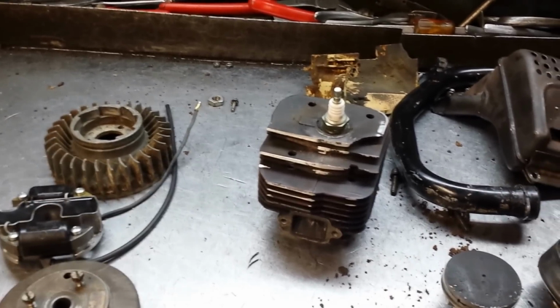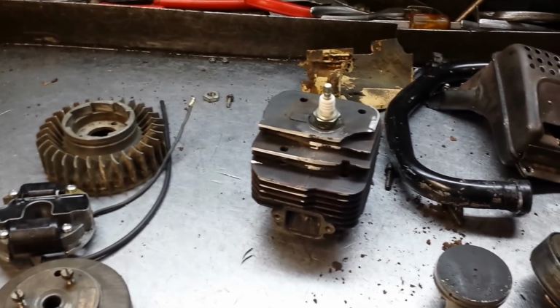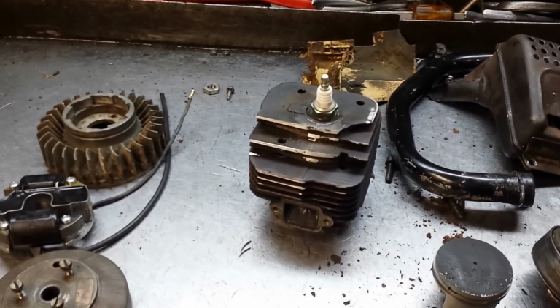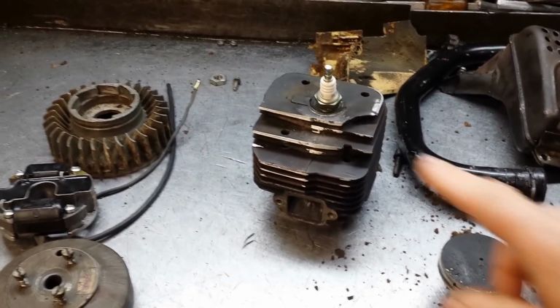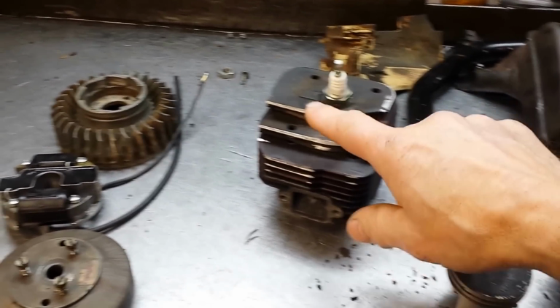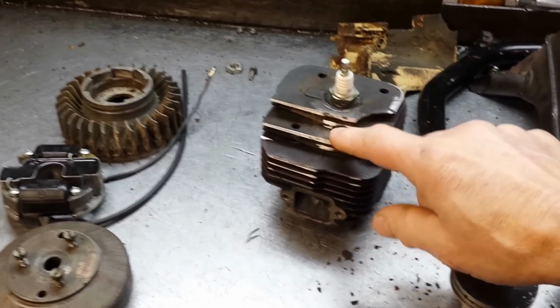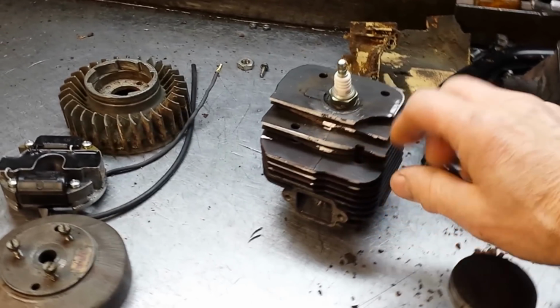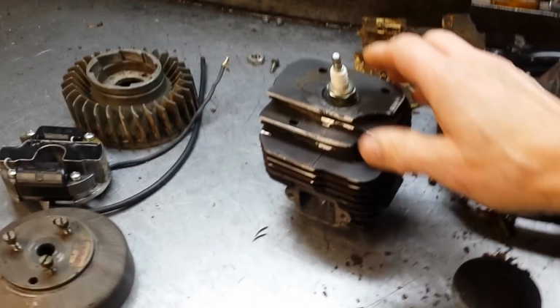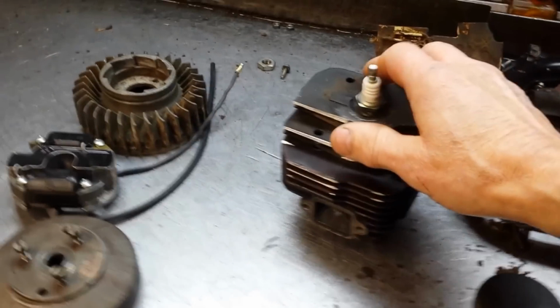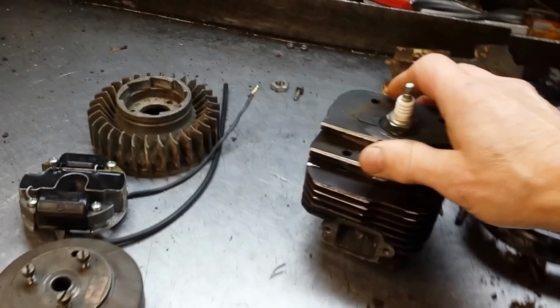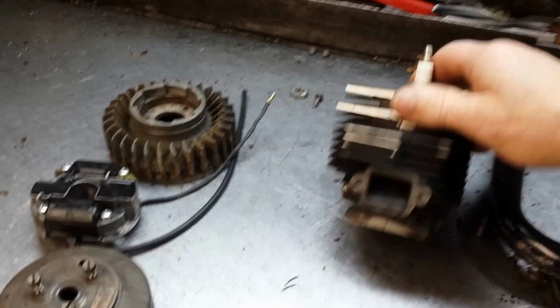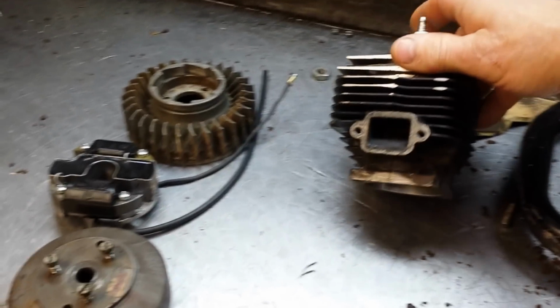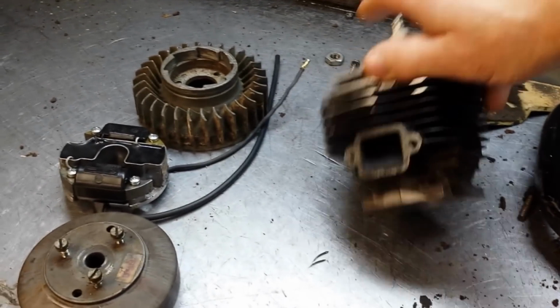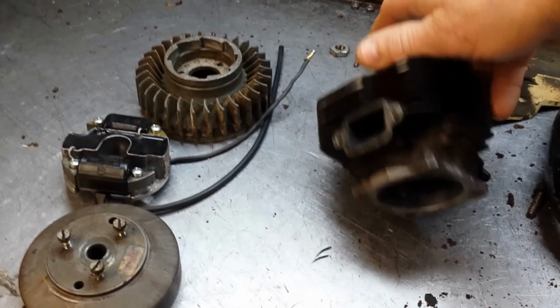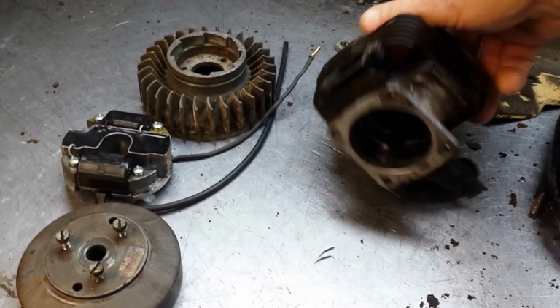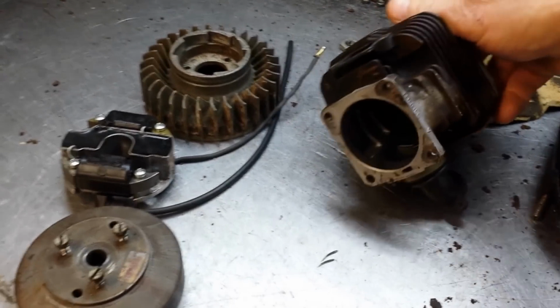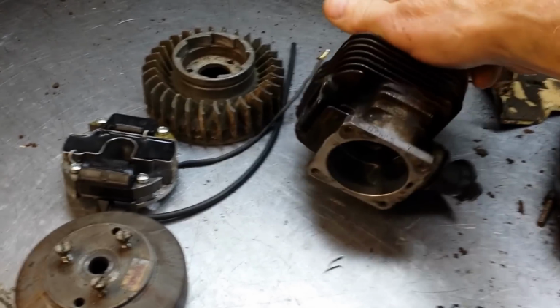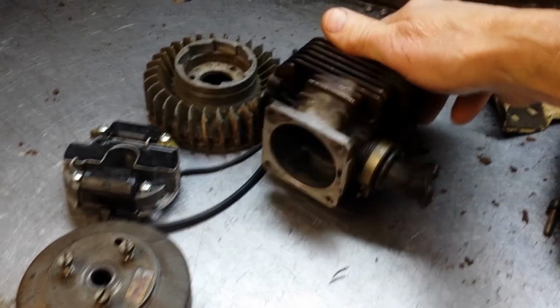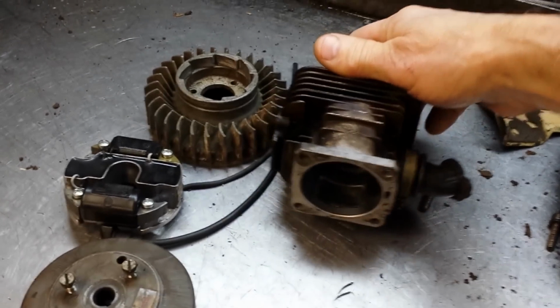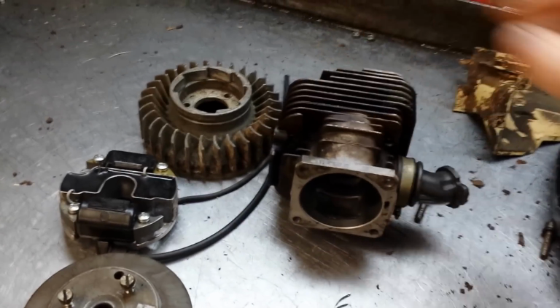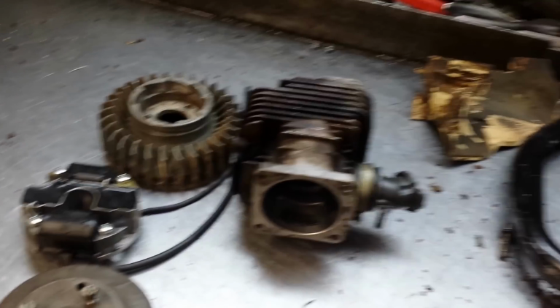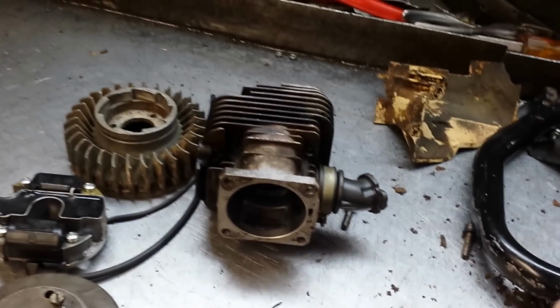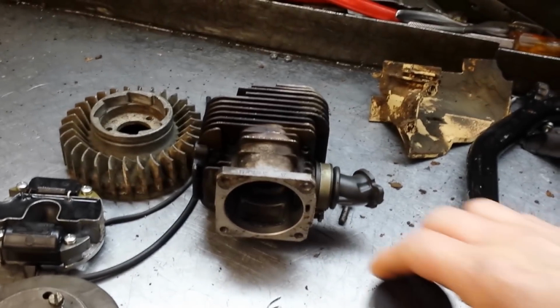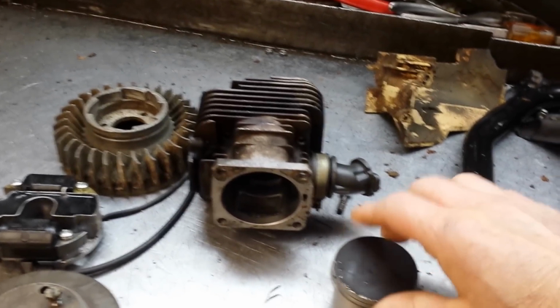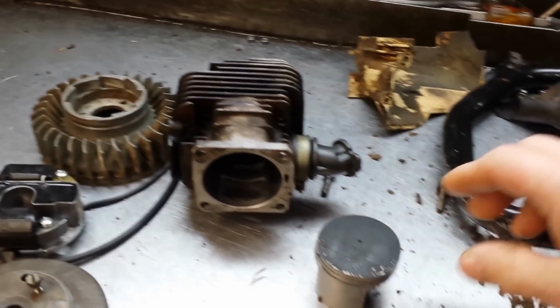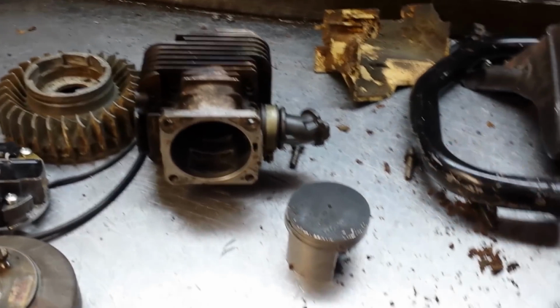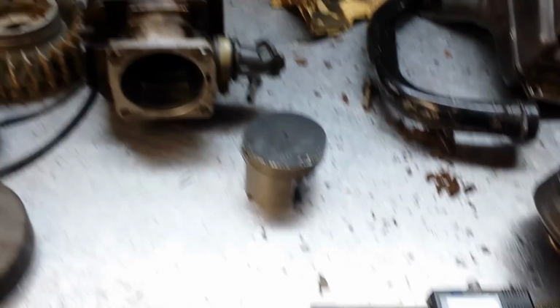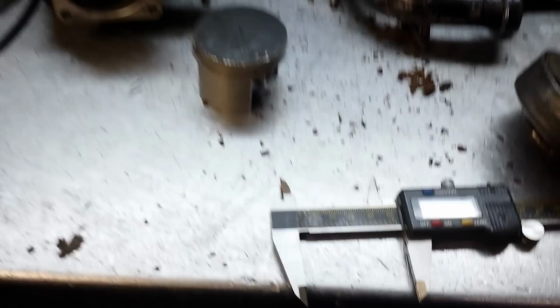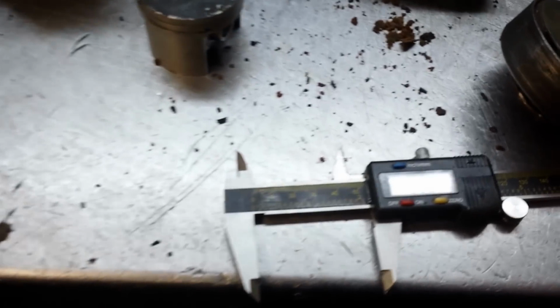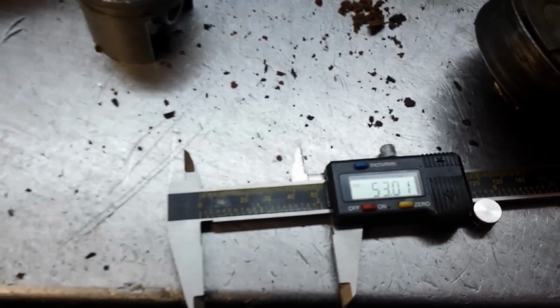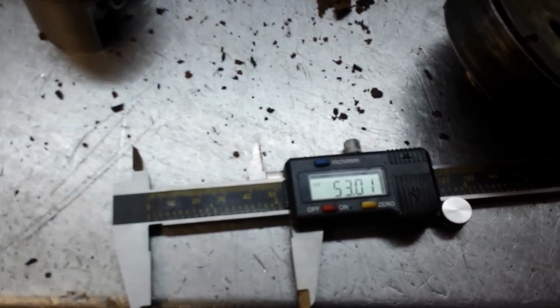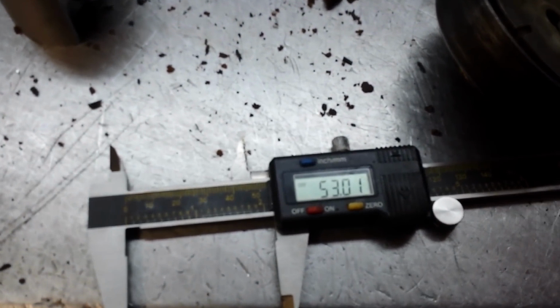You can see the cylinder is missing some fins, but internally it's in excellent shape. And the piston is just in beautiful shape. And there's the measurements on that cylinder.